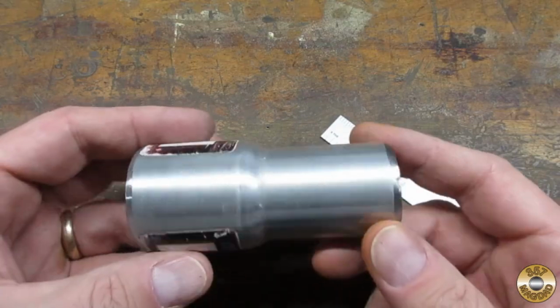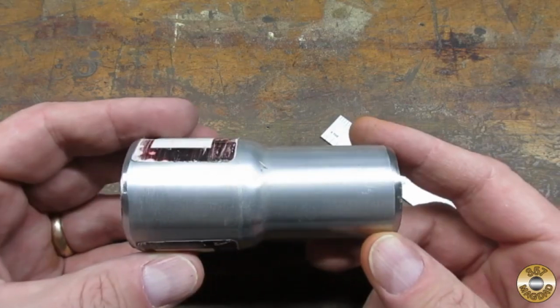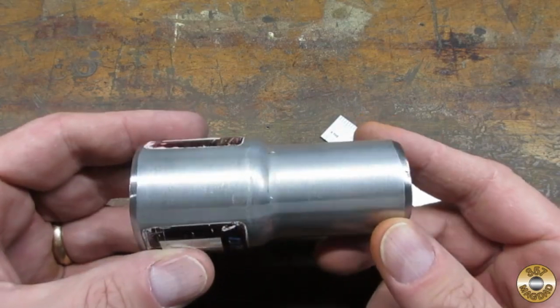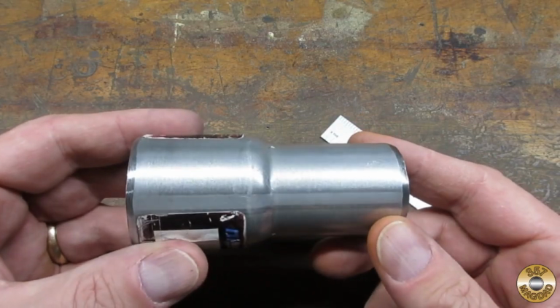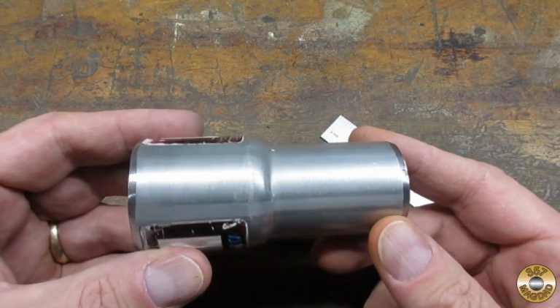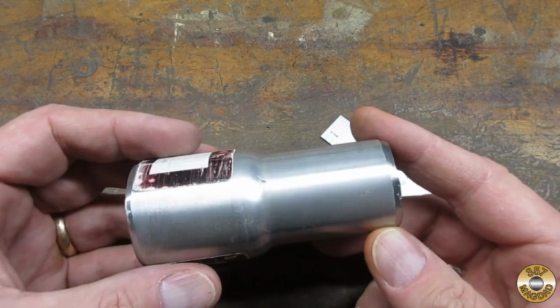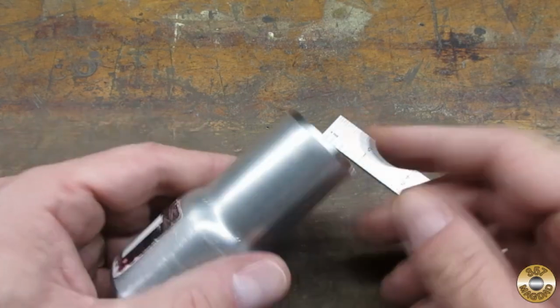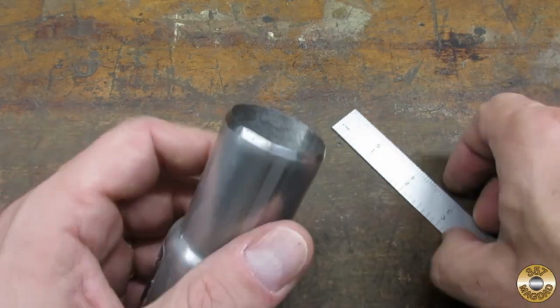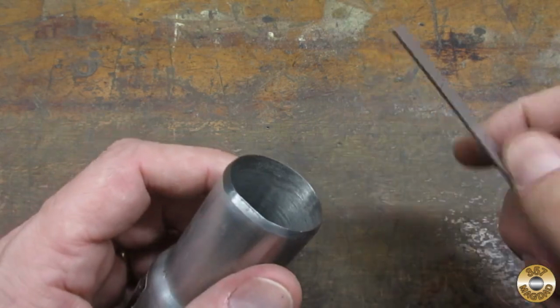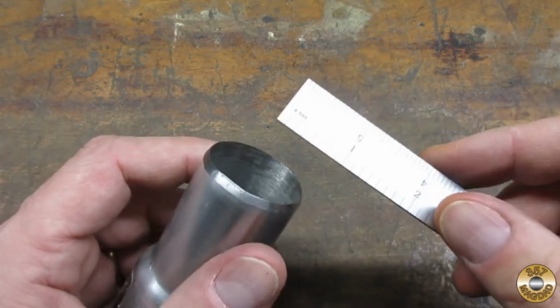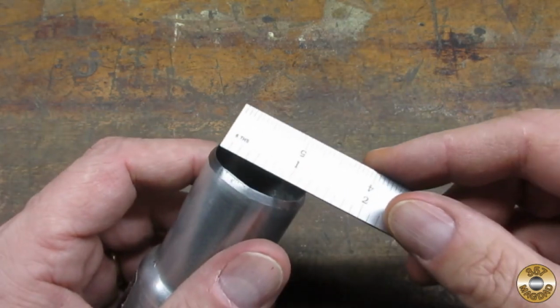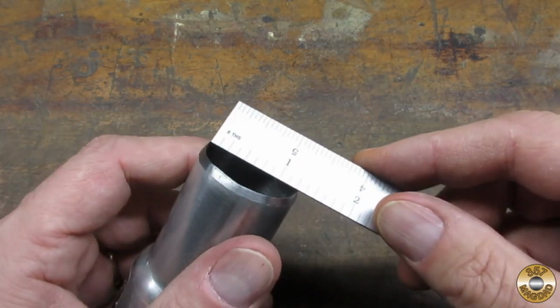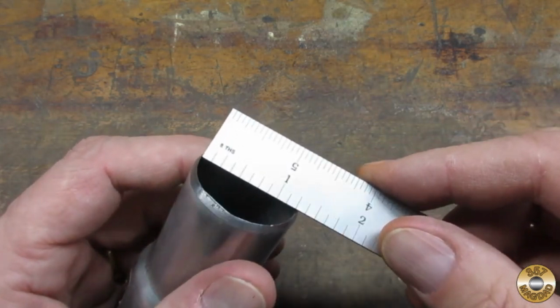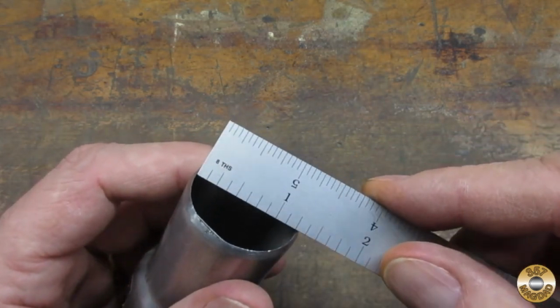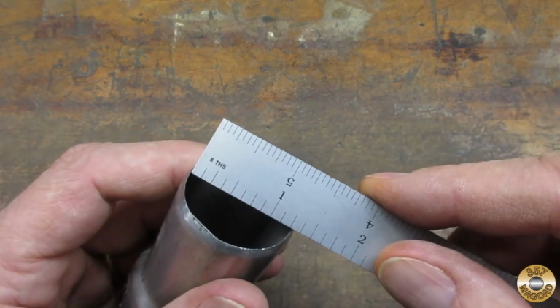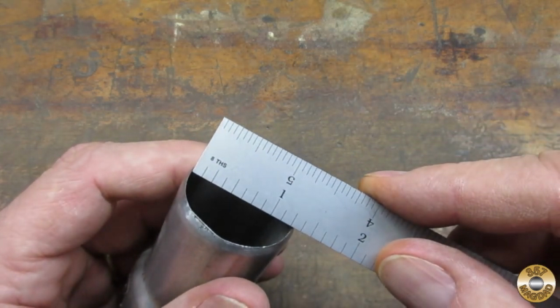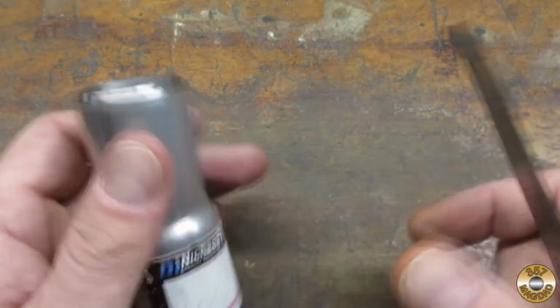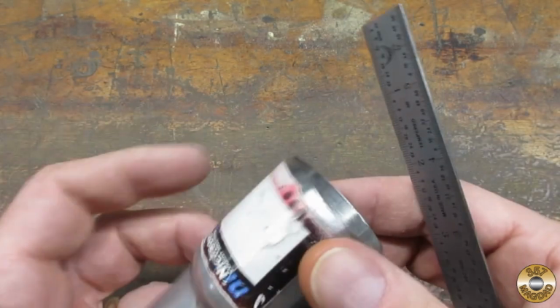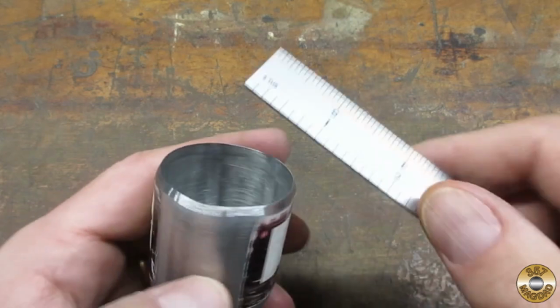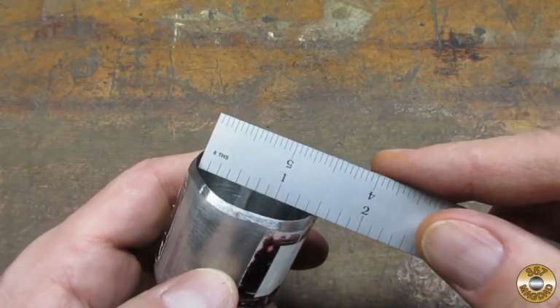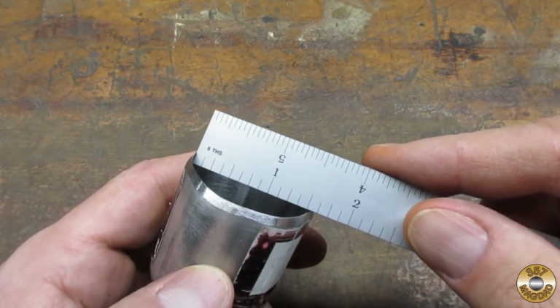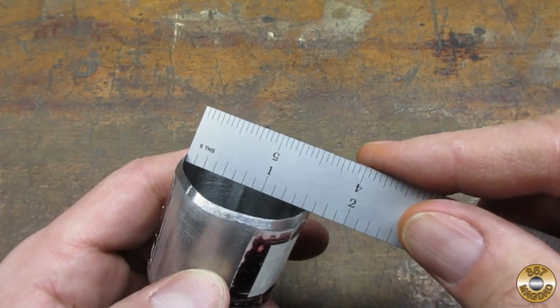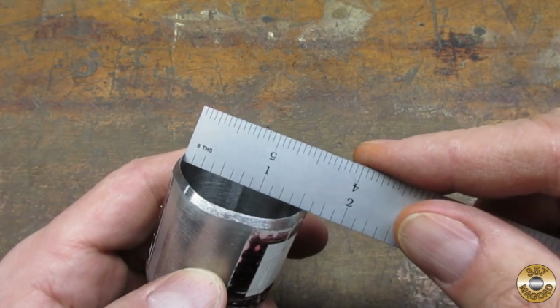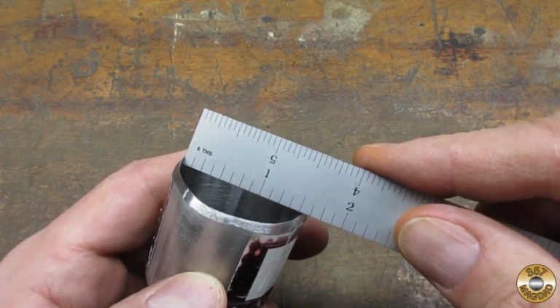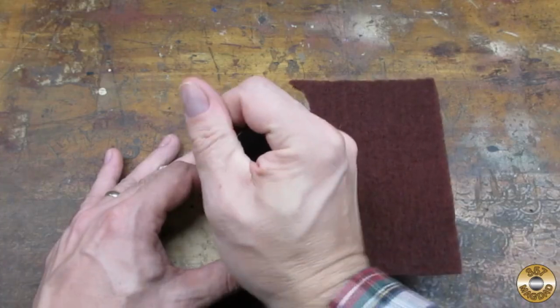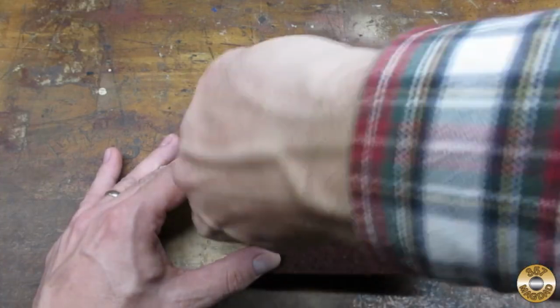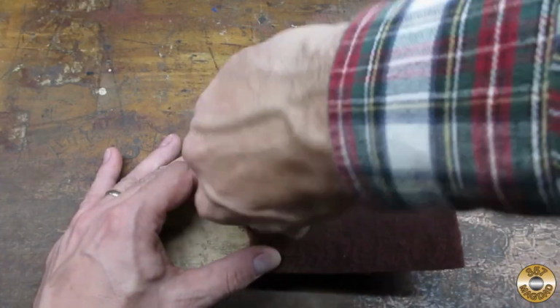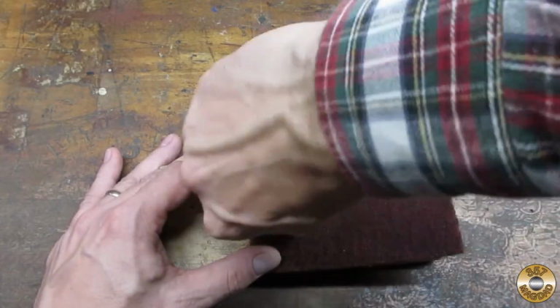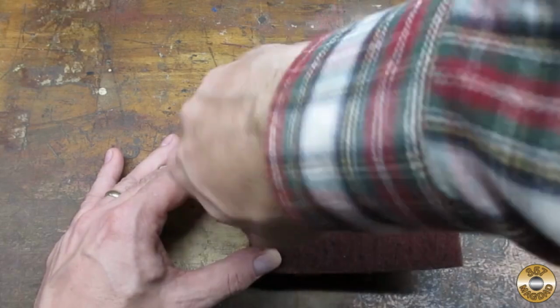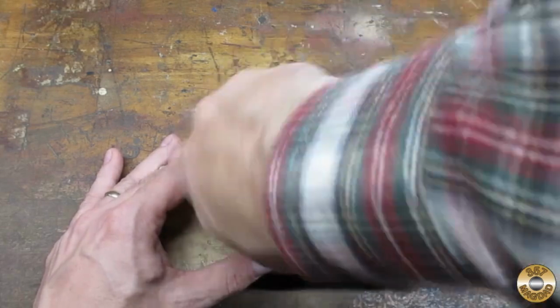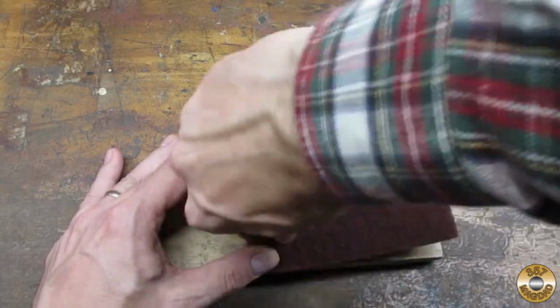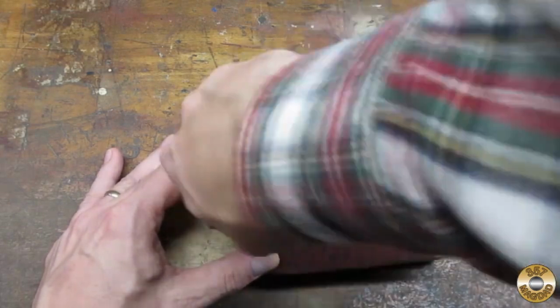I sharpened the ends of an exhaust pipe adapter to cut out the discs. One end is 1¼" and one end is 1½". I've settled on the 1½" diameter as what works best for me.